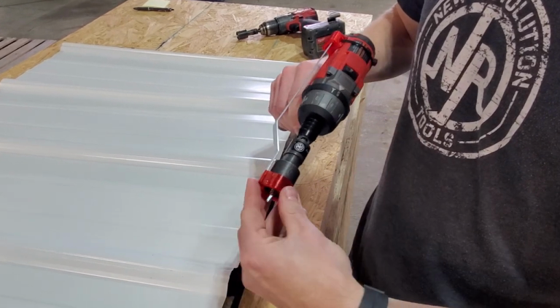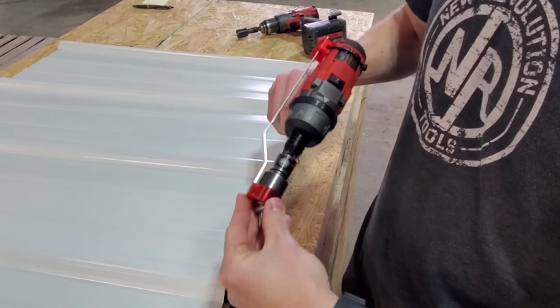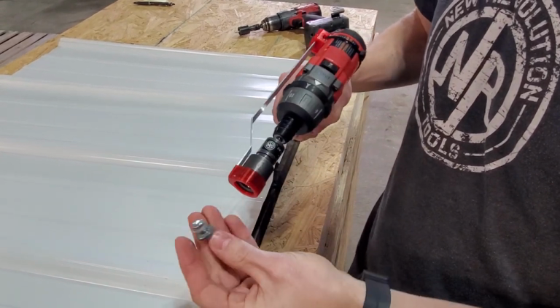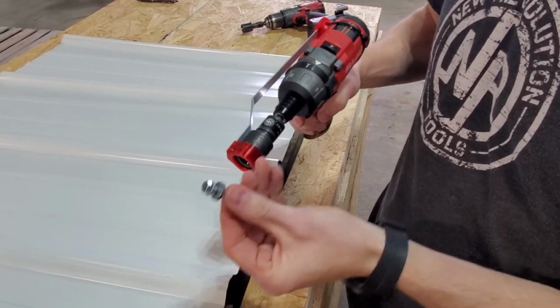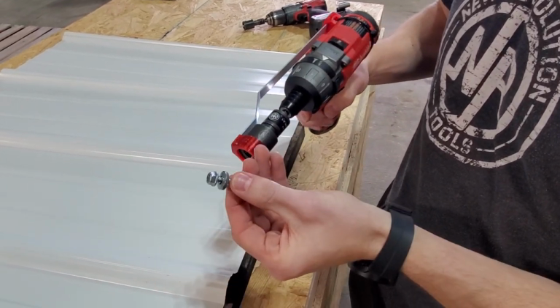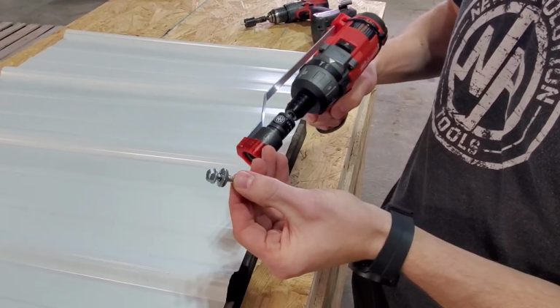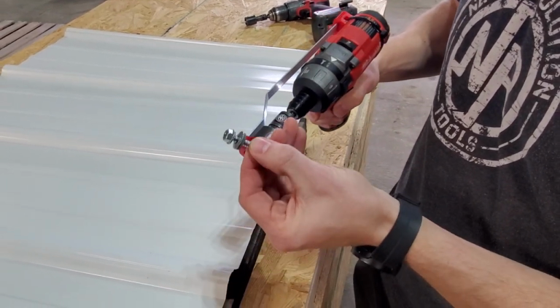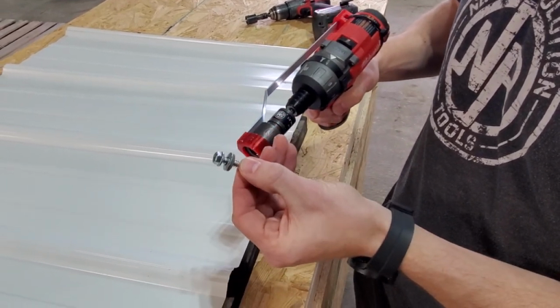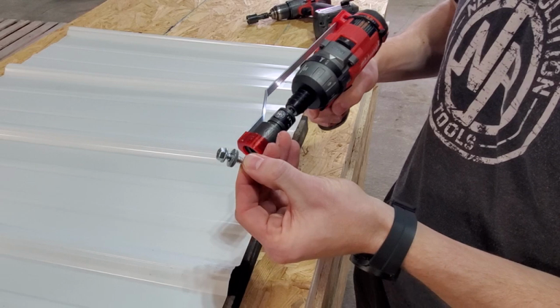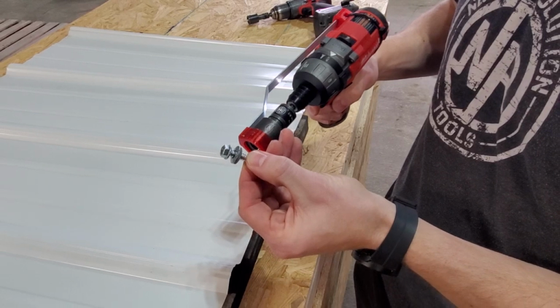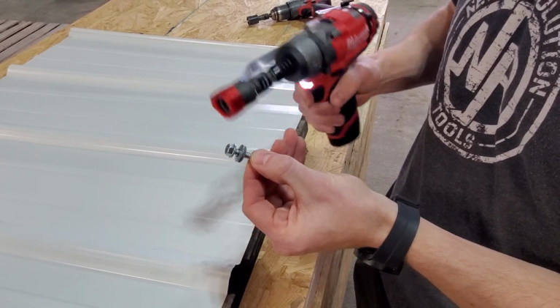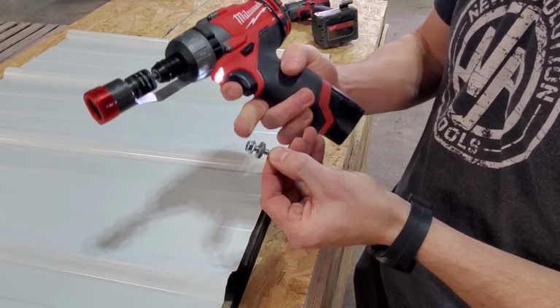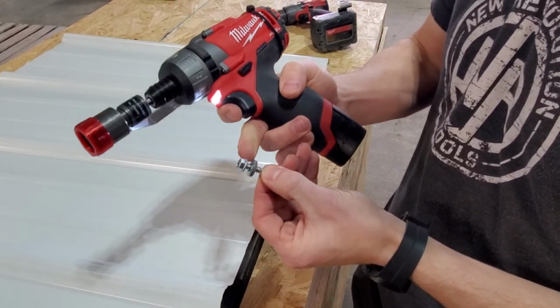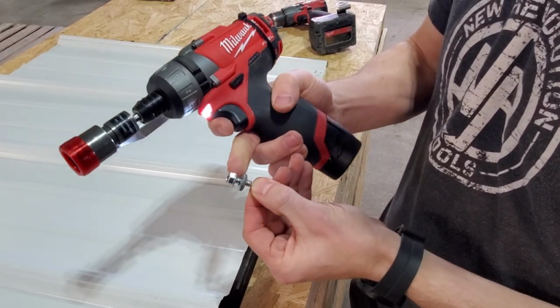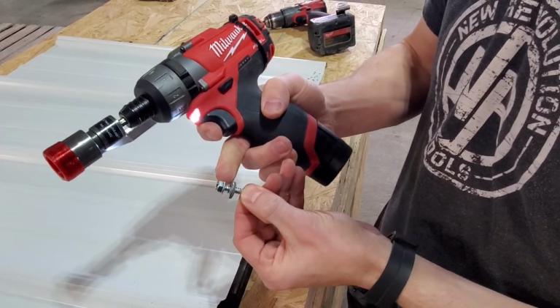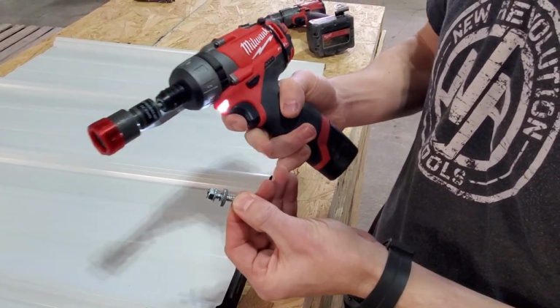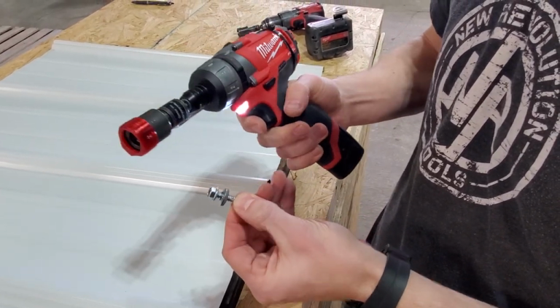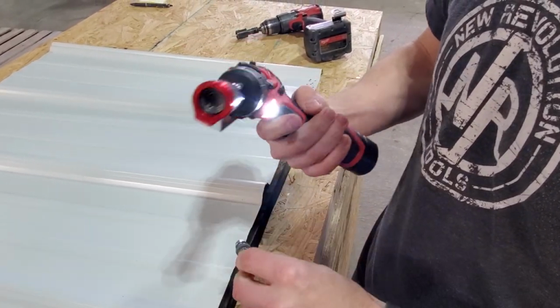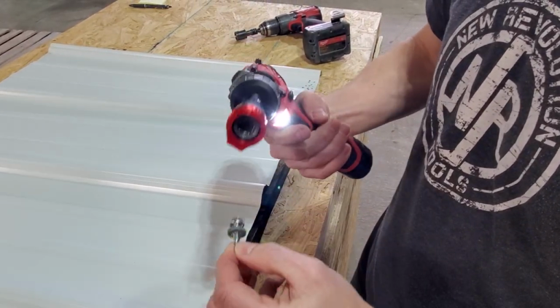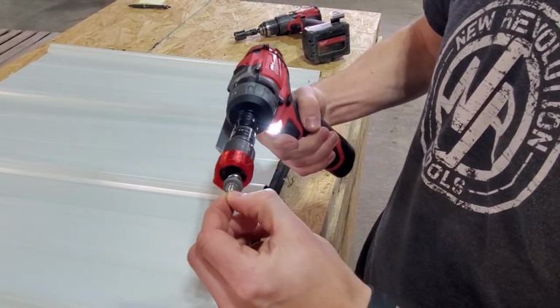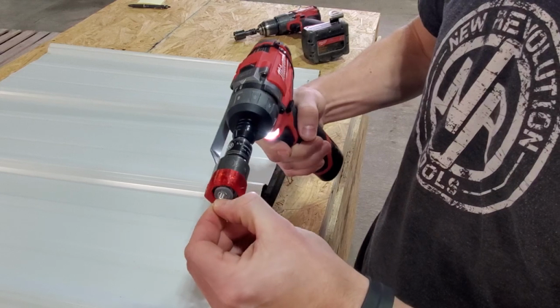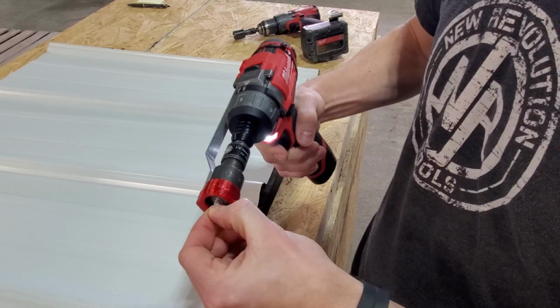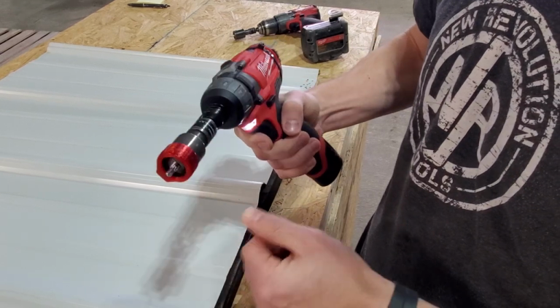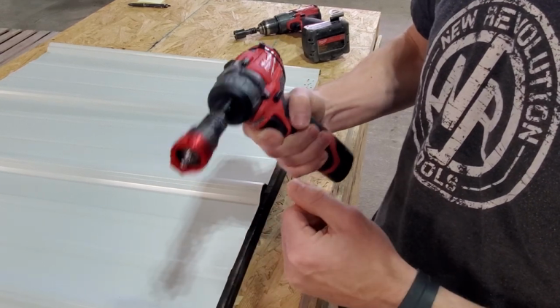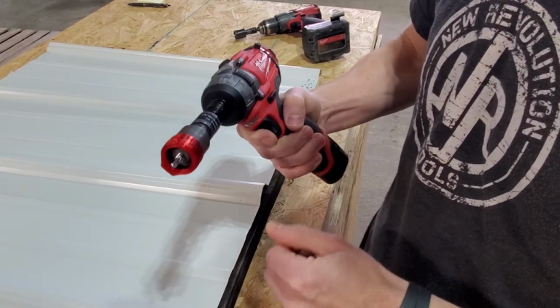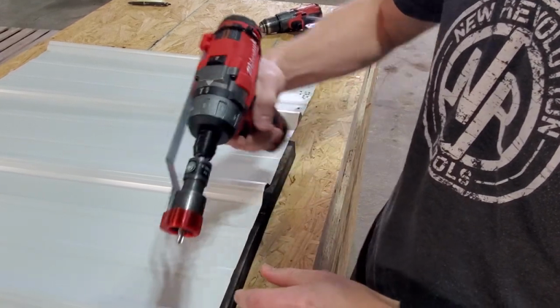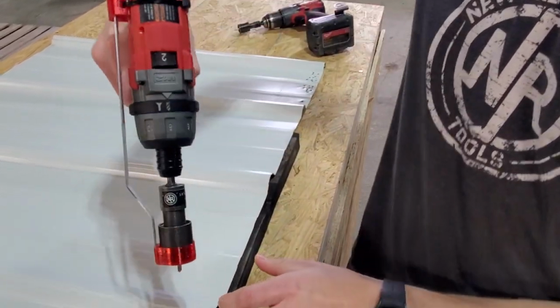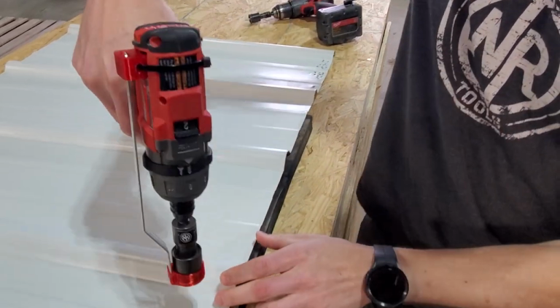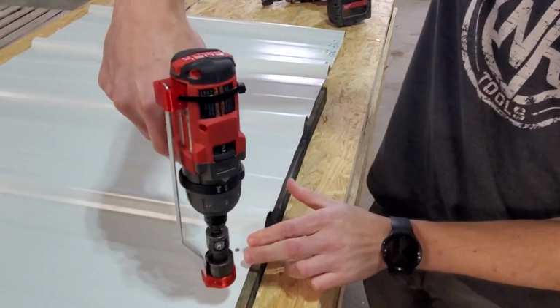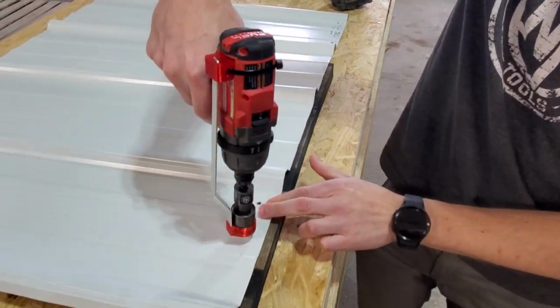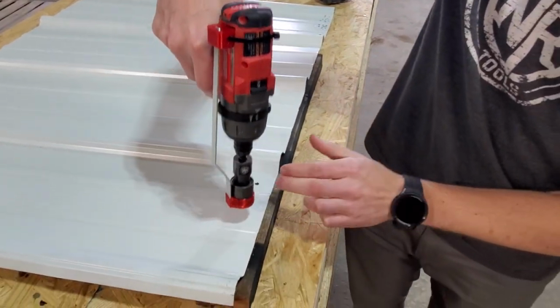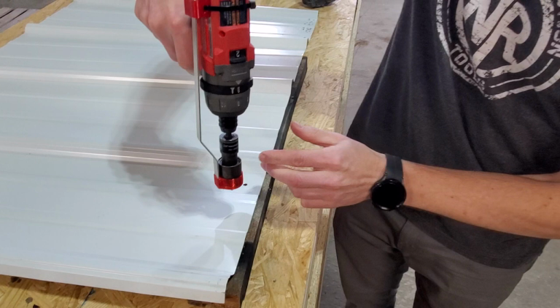One thing I want to show just while we're on the topic: it's important if you have a floating washer that there's about a quarter-inch gap between the head and the washer. That's actually where the ball bearings are going to grab onto the head.